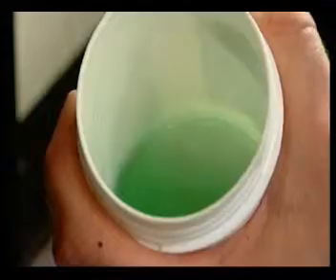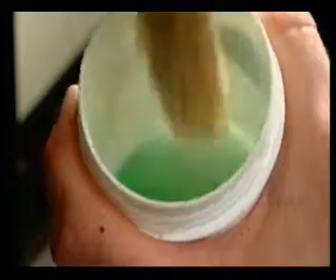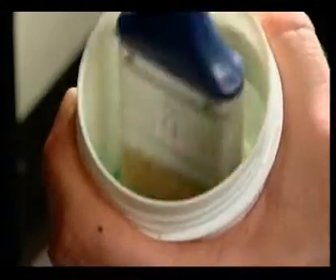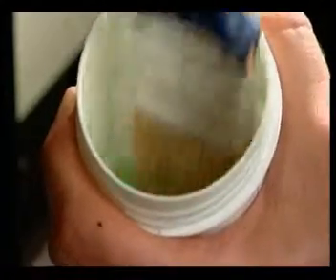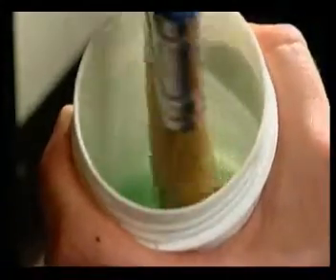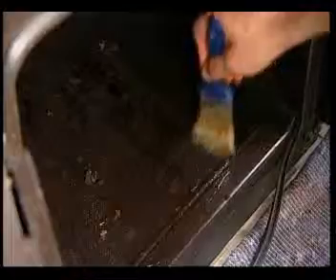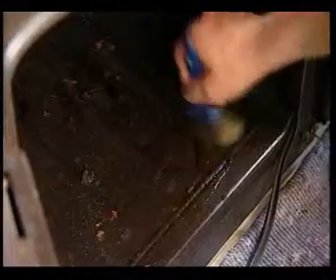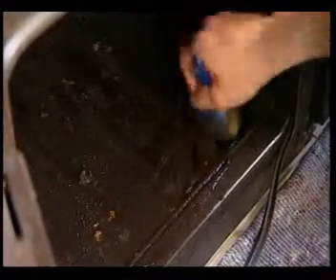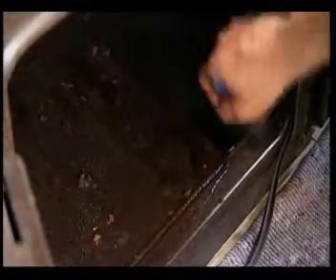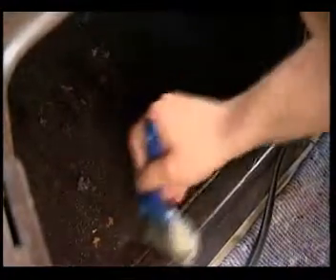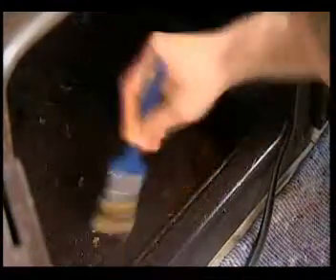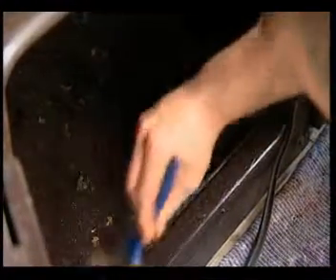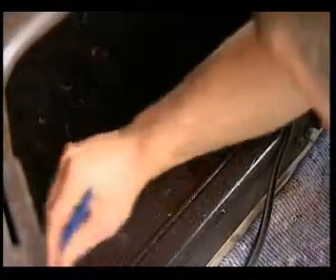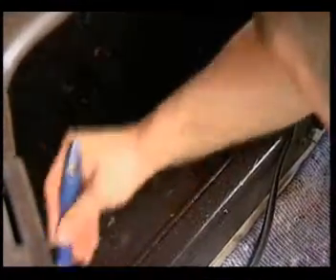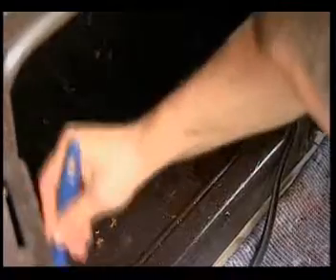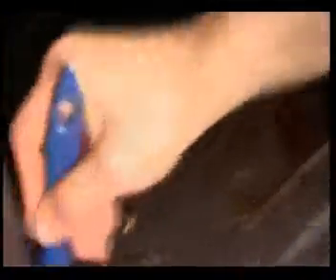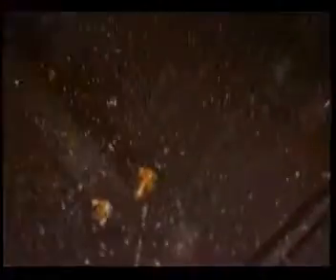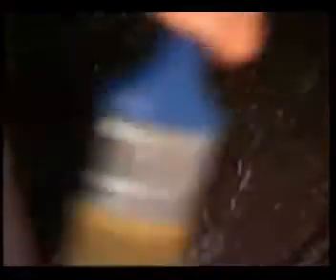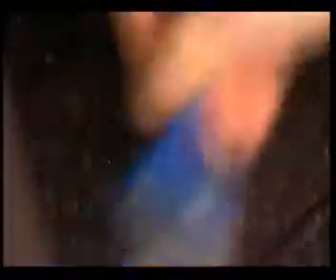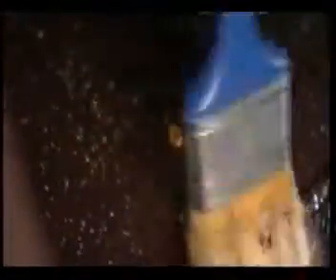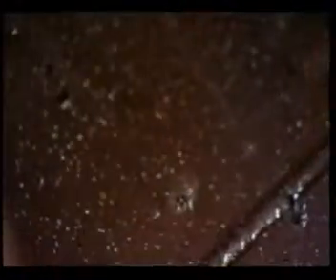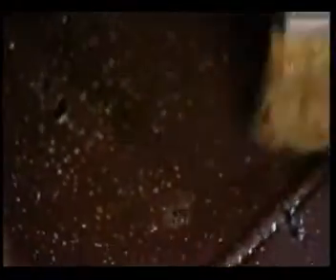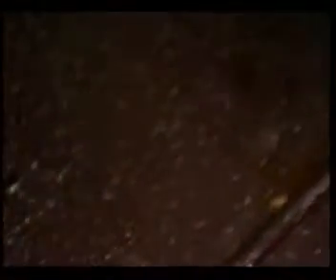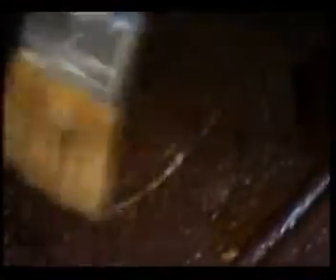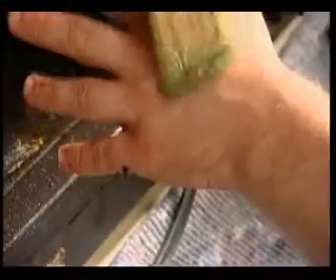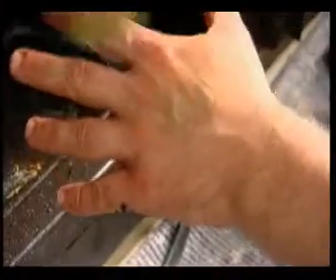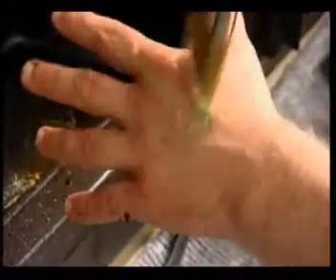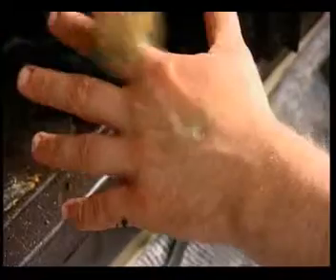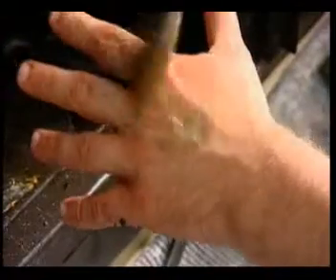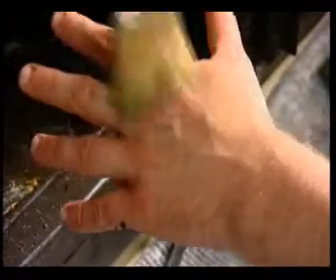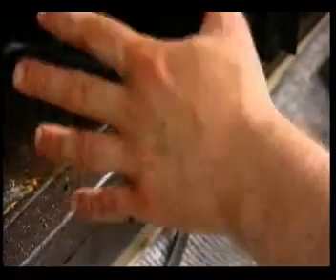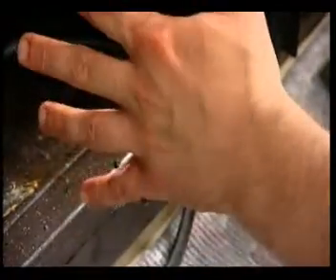Valeters apply a unique, non-toxic, non-caustic, totally biodegradable gel to clean the oven, which doesn't emit unpleasant odours or burn the skin like some caustic aerosol products.